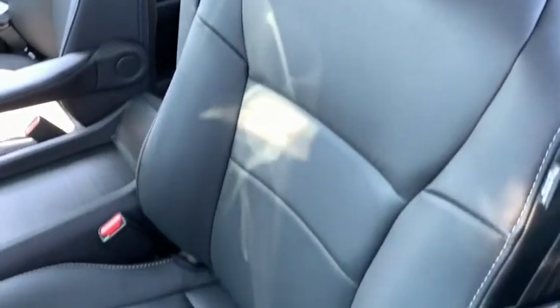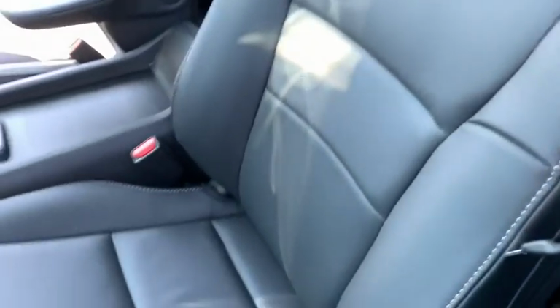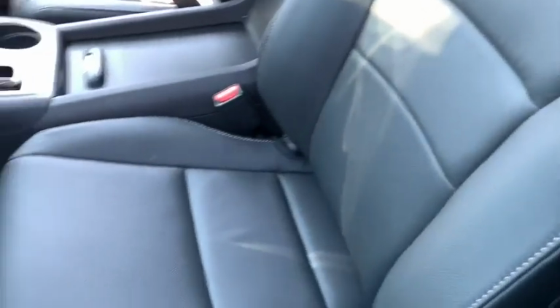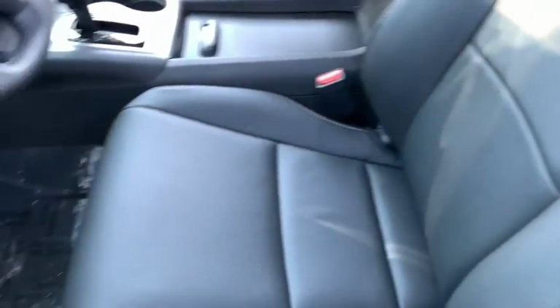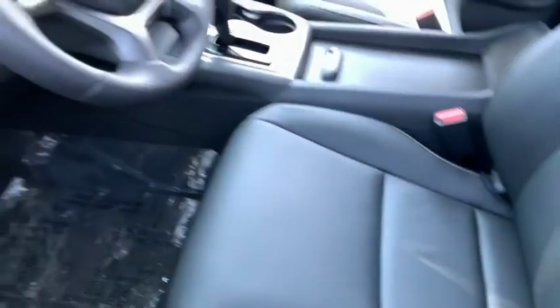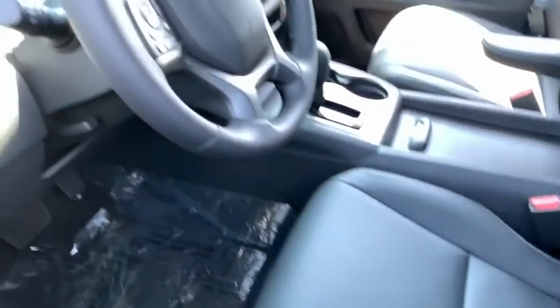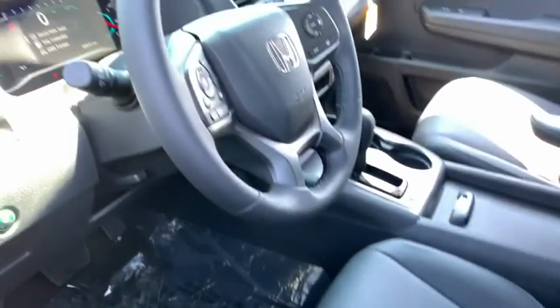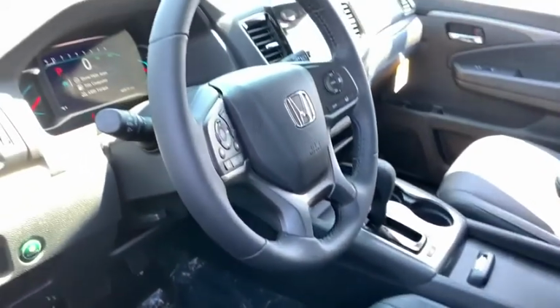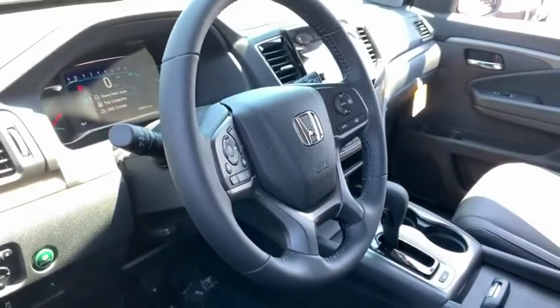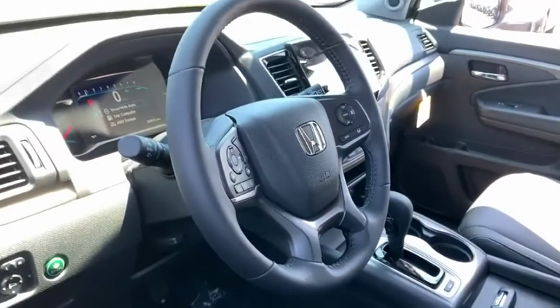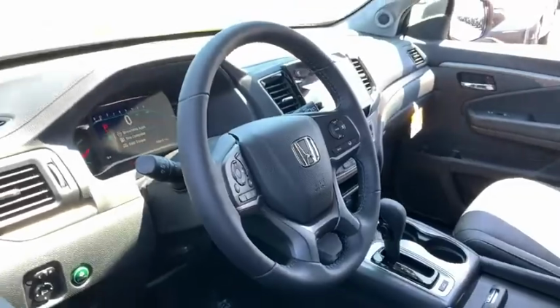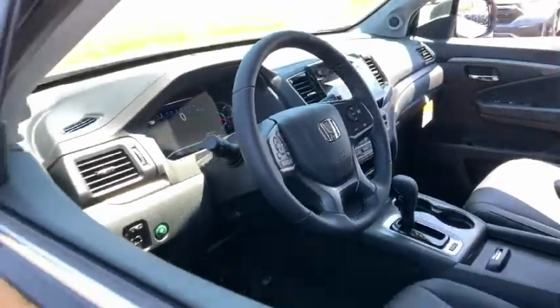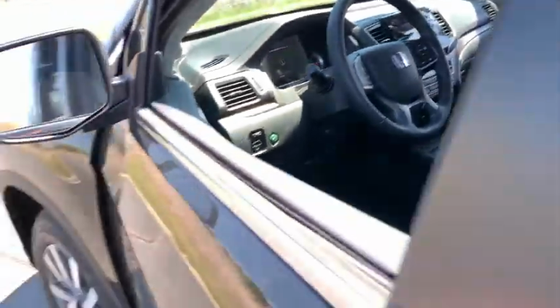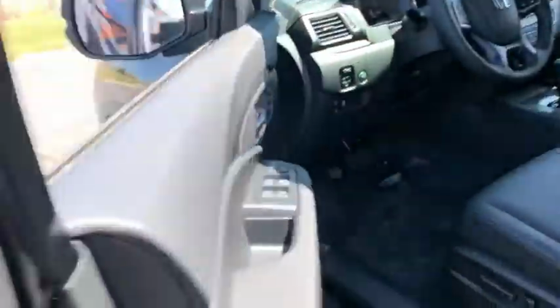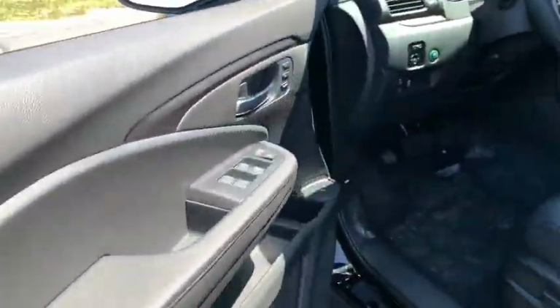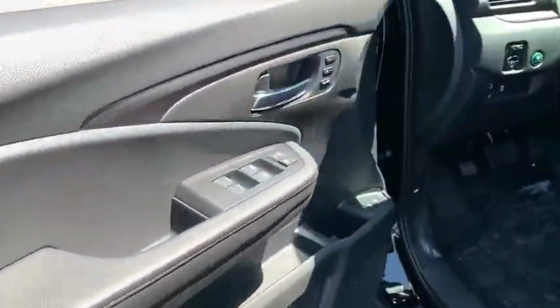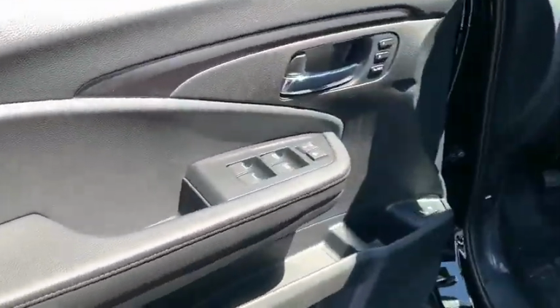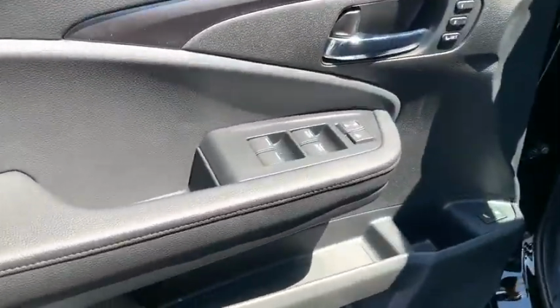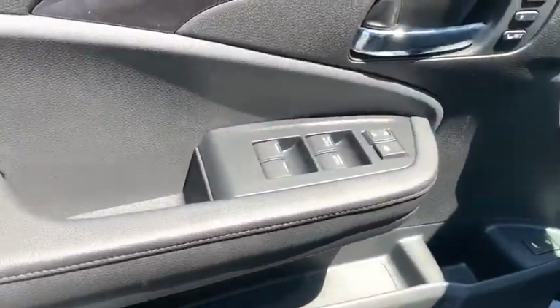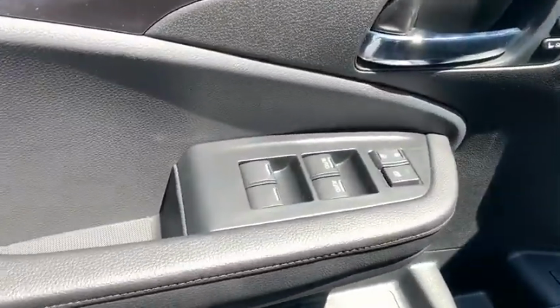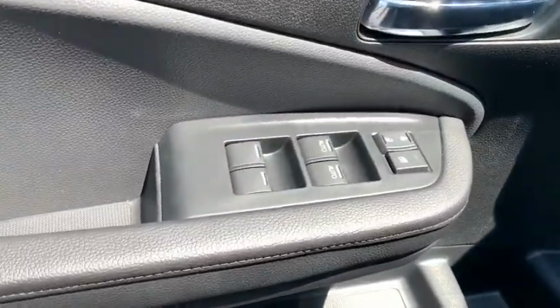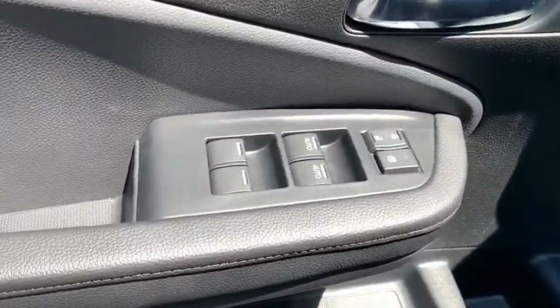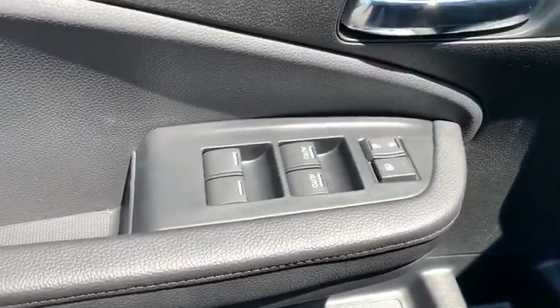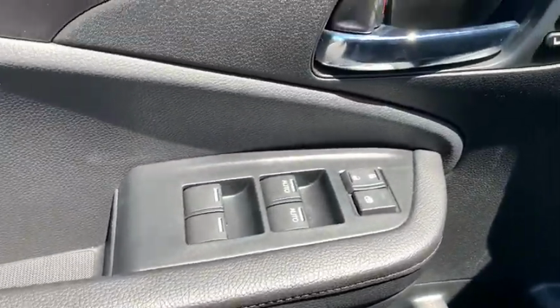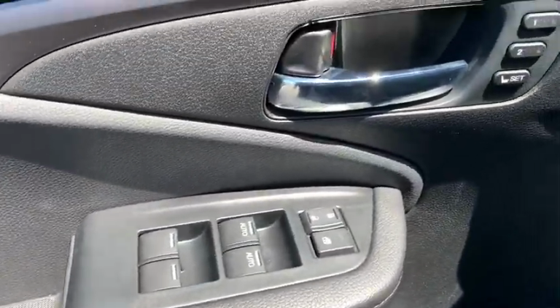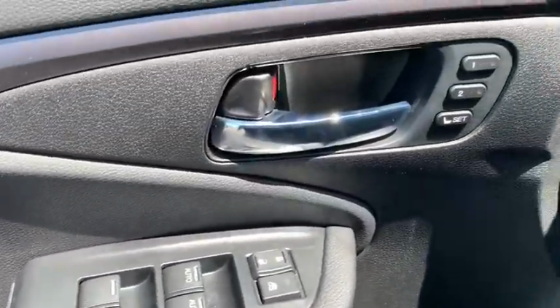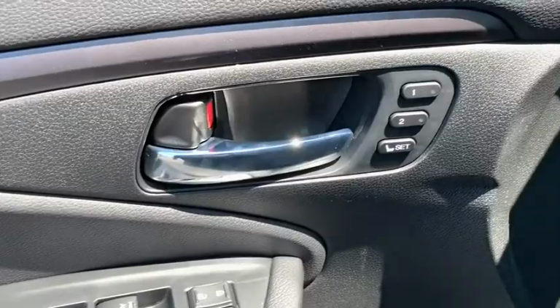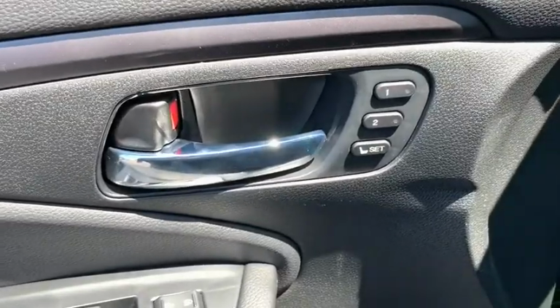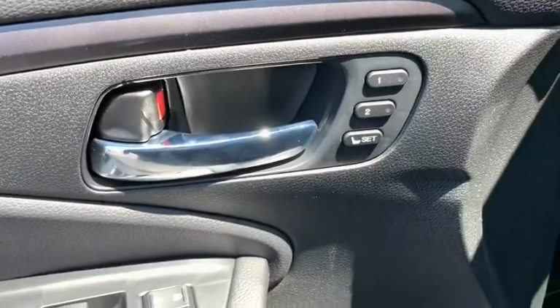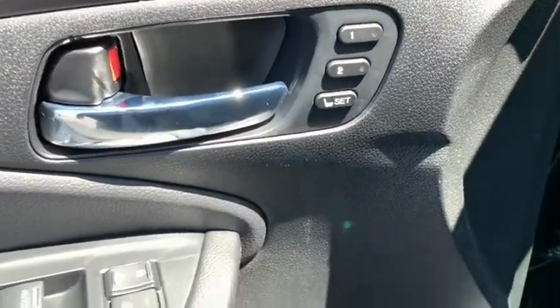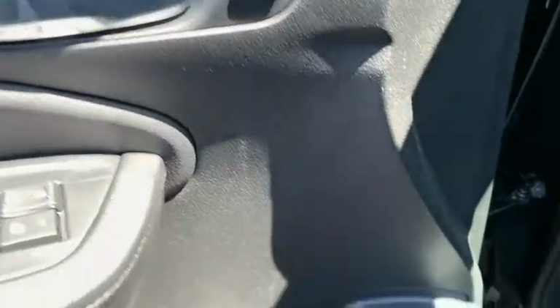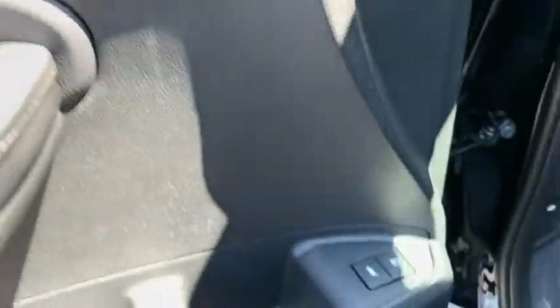Keyless entry, remote engine start, traction control, stability control, lane departure warning, leather-wrapped steering wheel, Bluetooth, adjustable steering wheel, power steering.